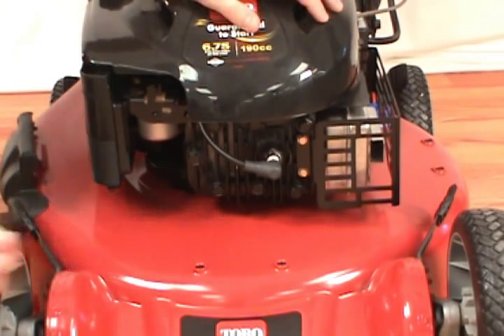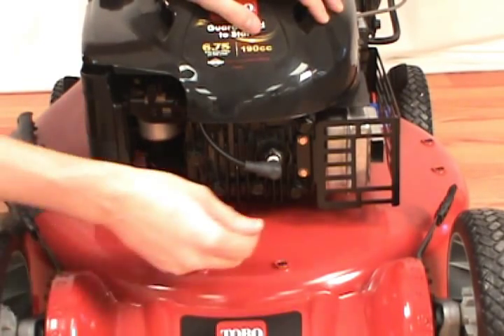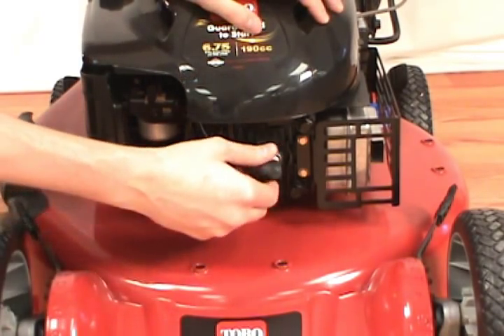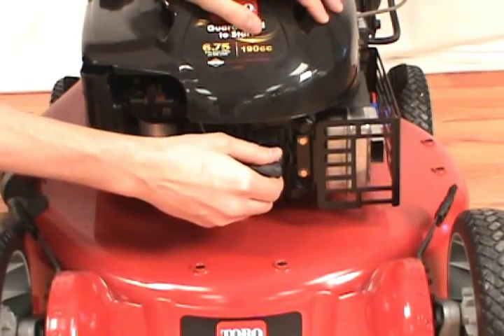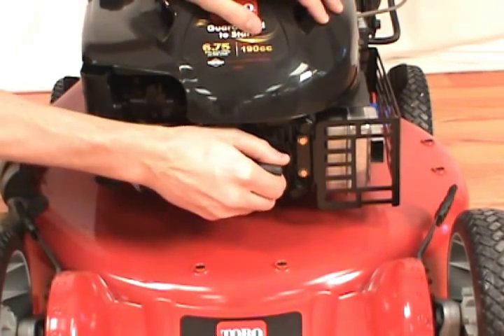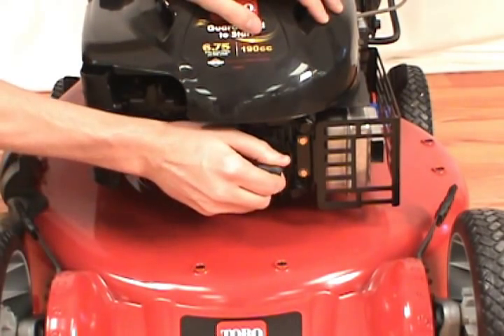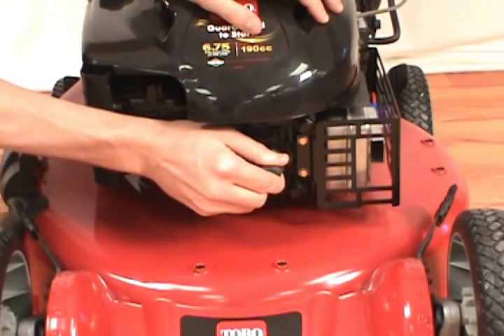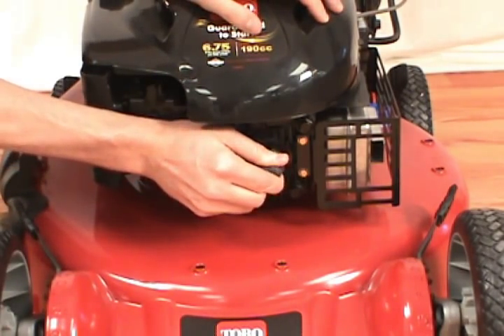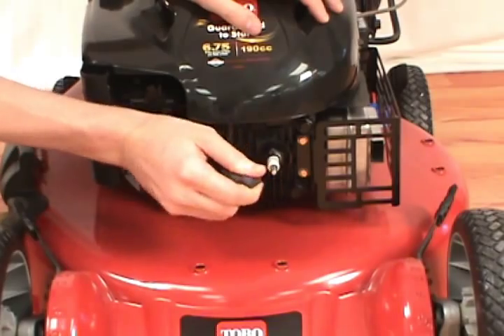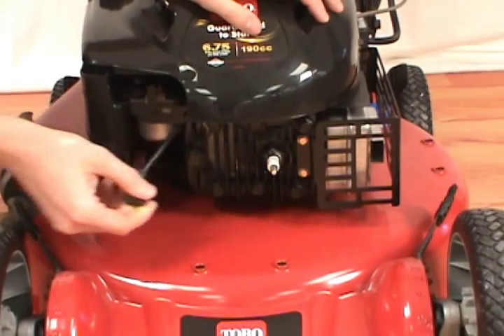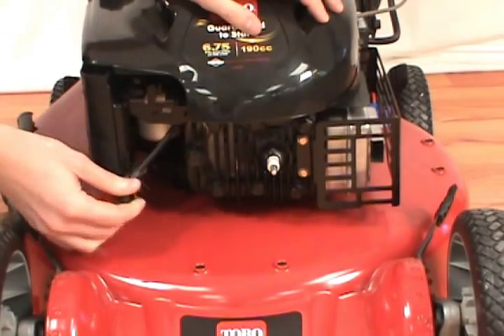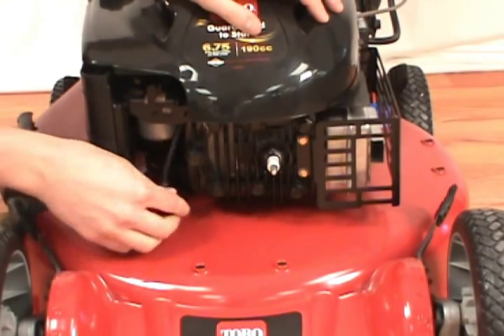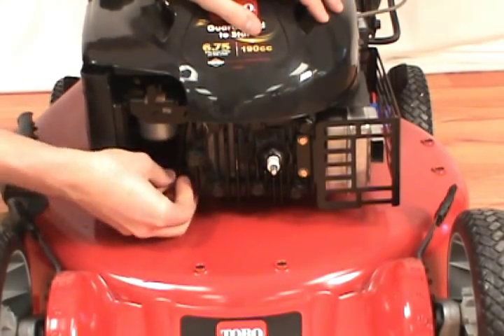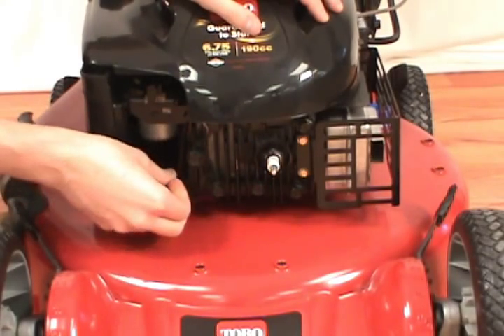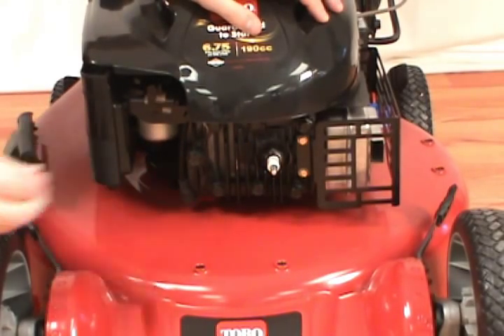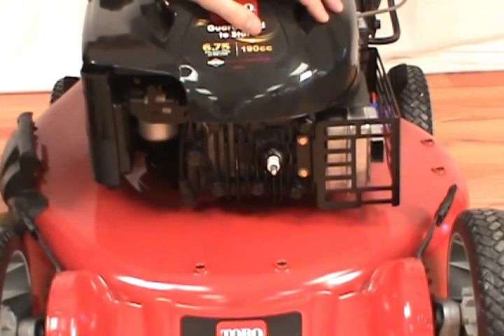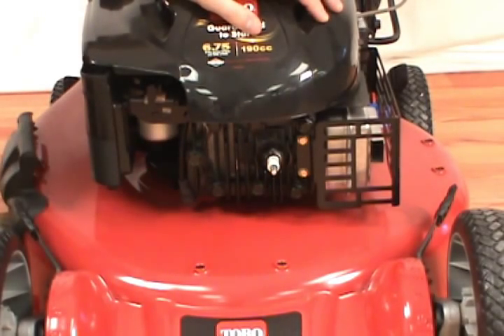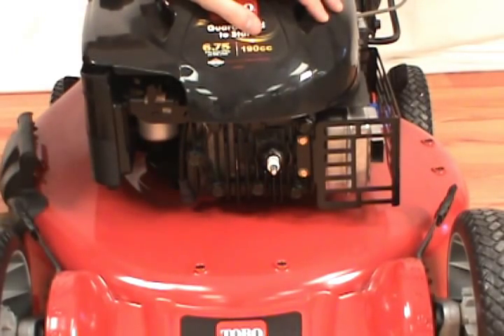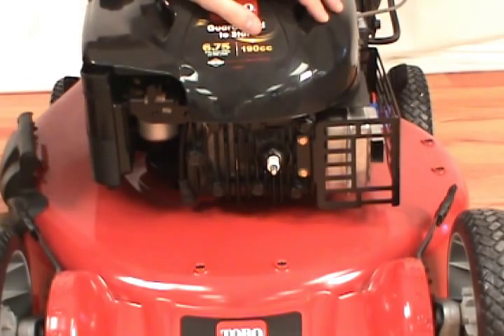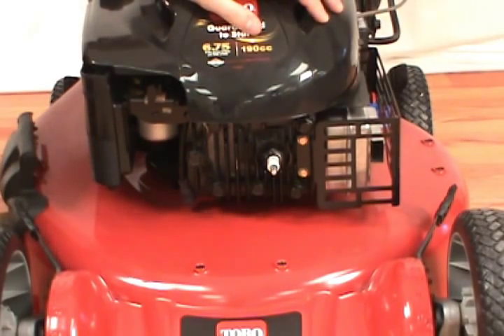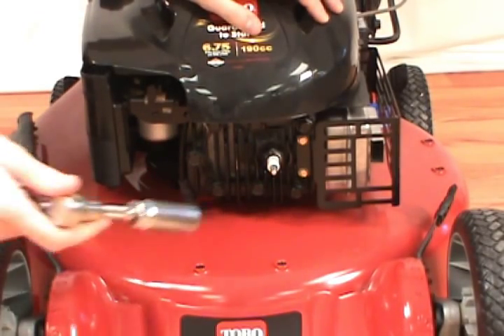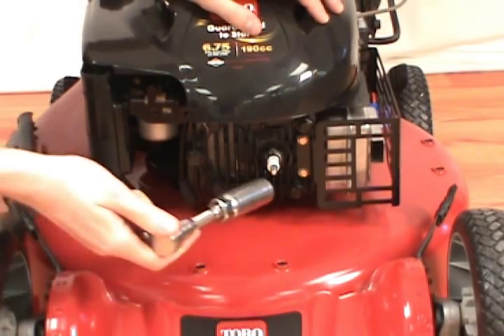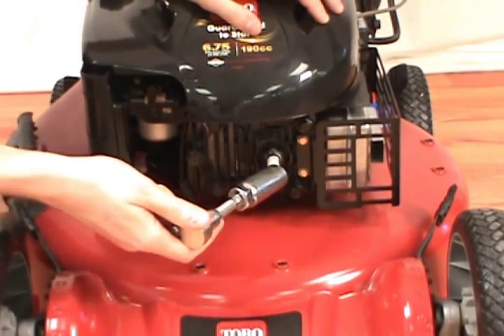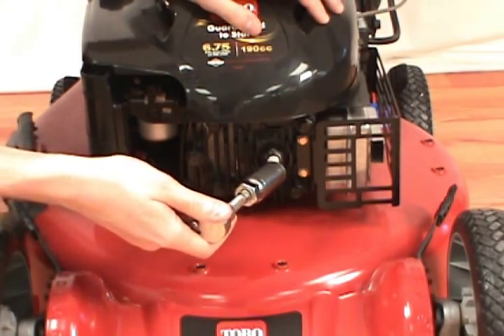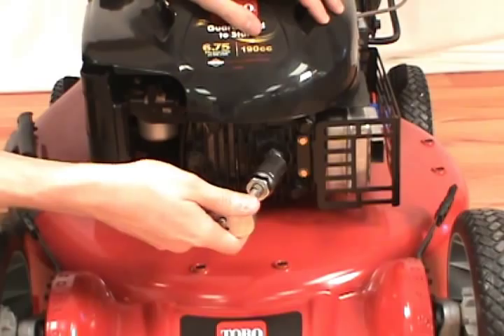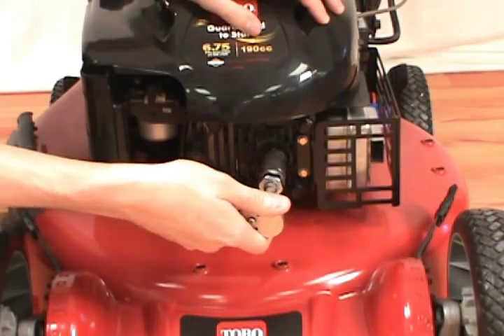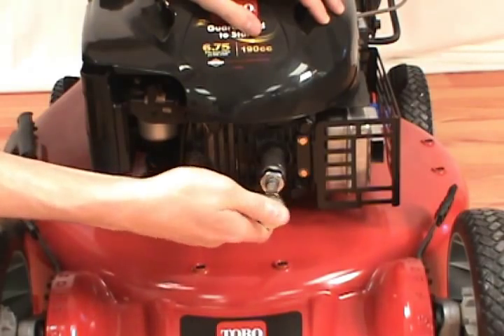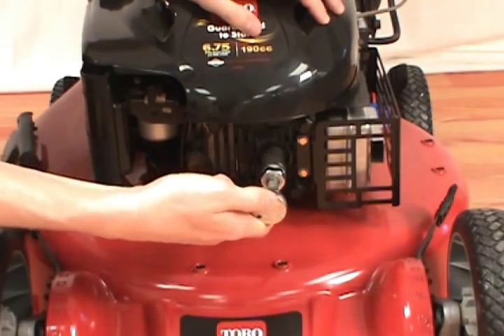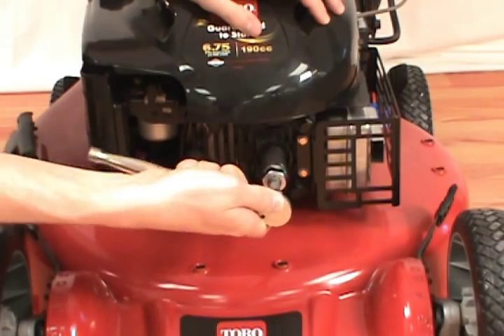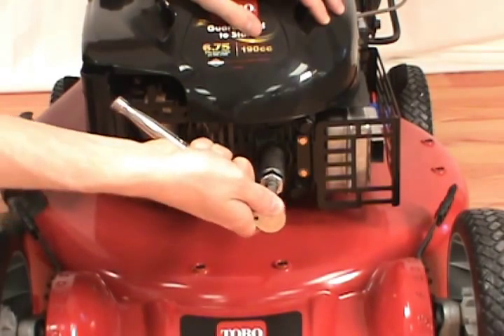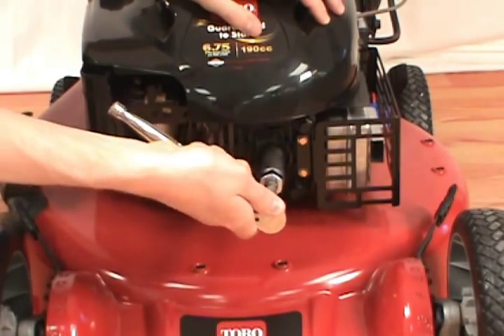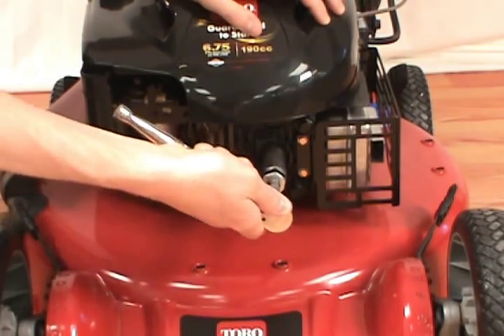First, remove the spark plug boot. Then take your spark plug wrench or socket wrench and remove the spark plug.